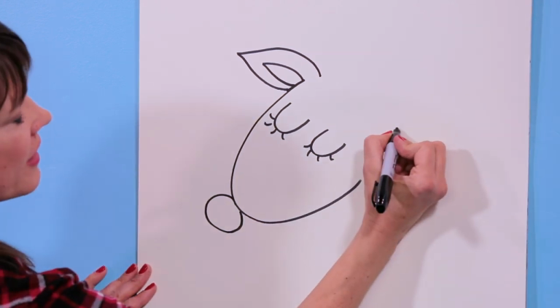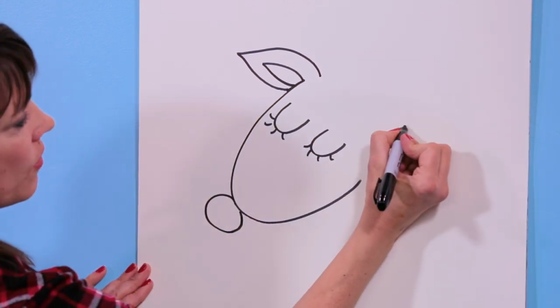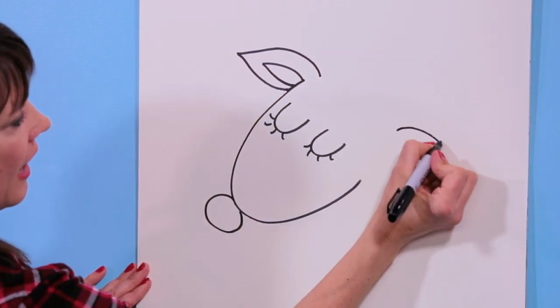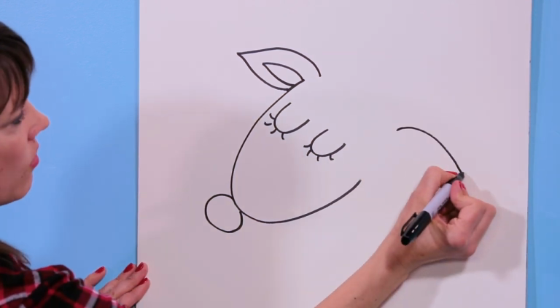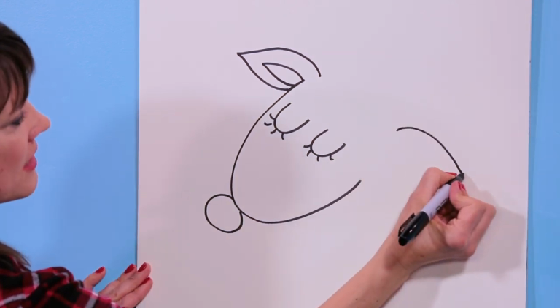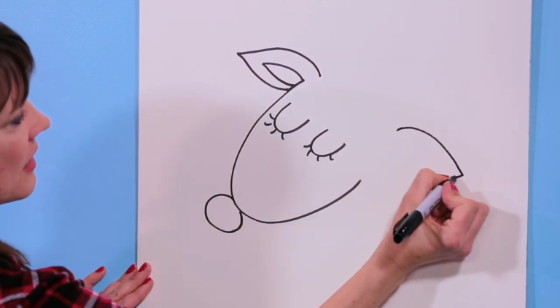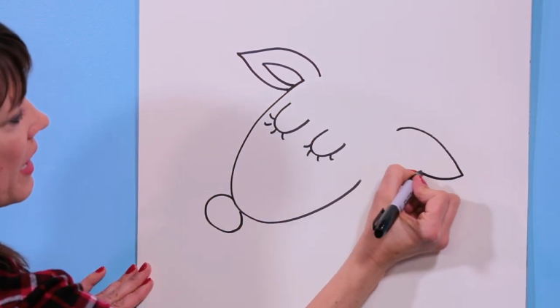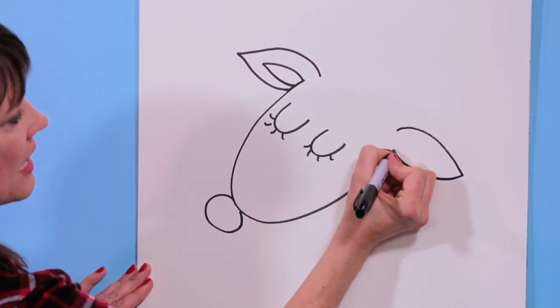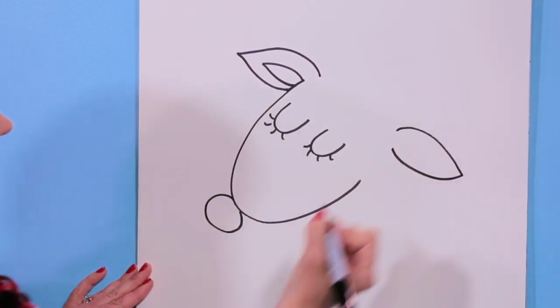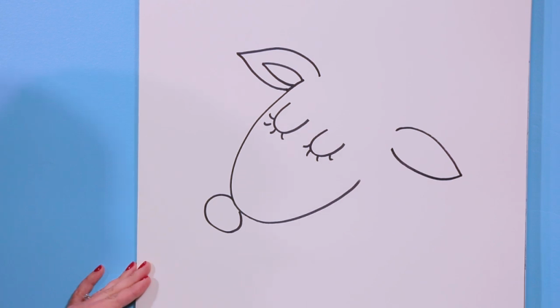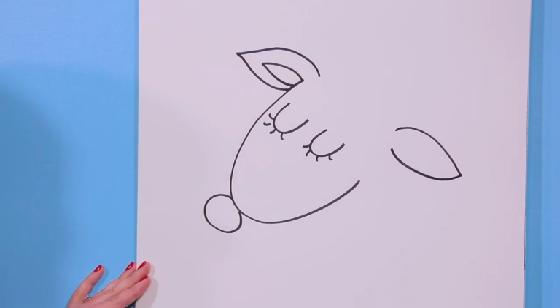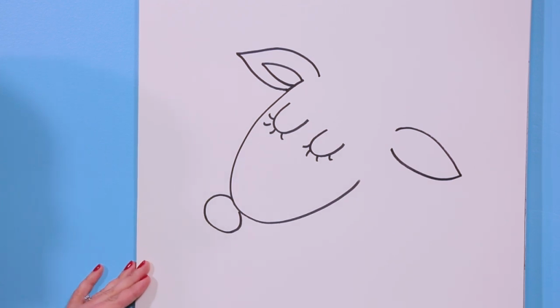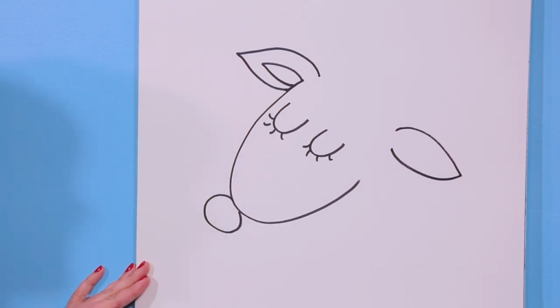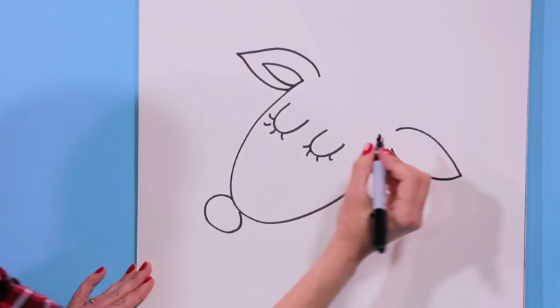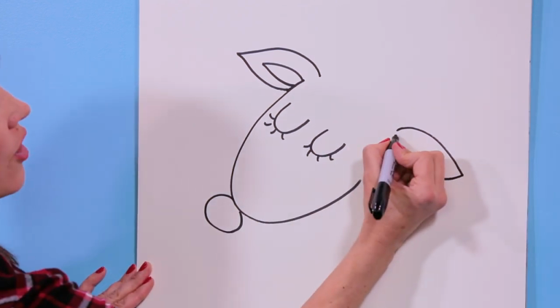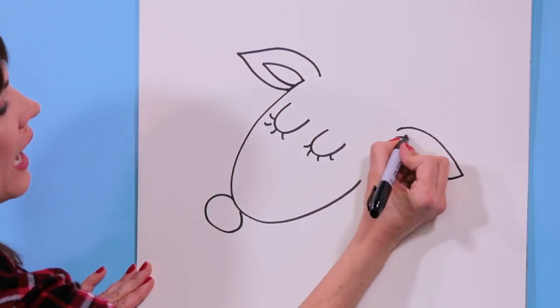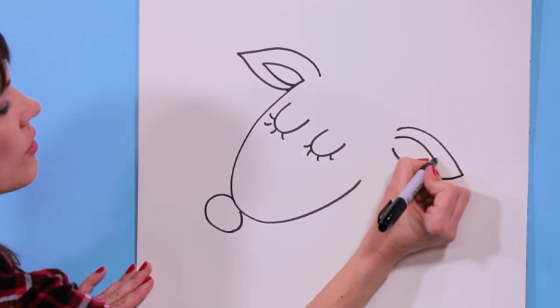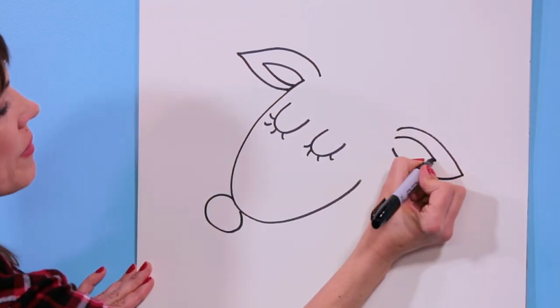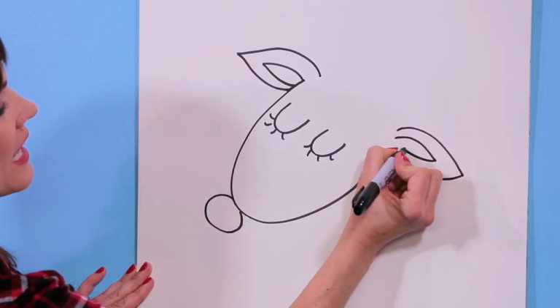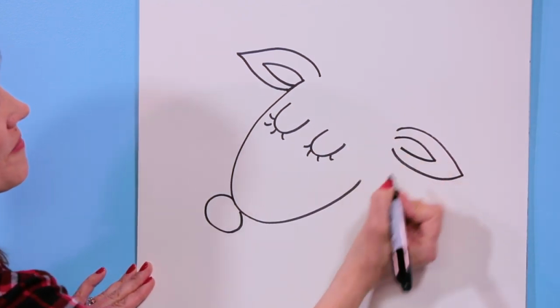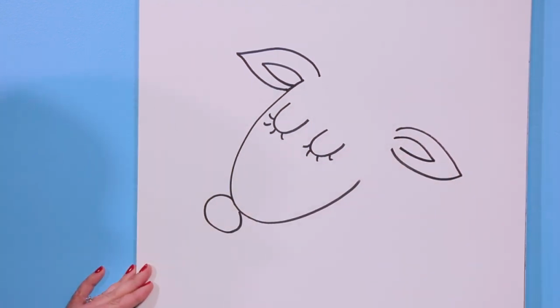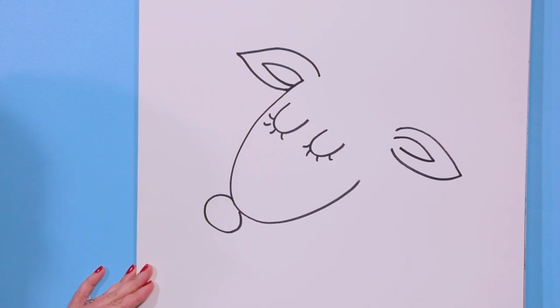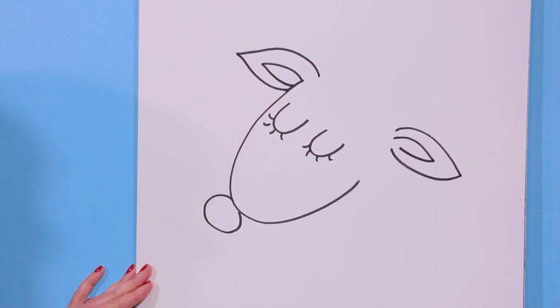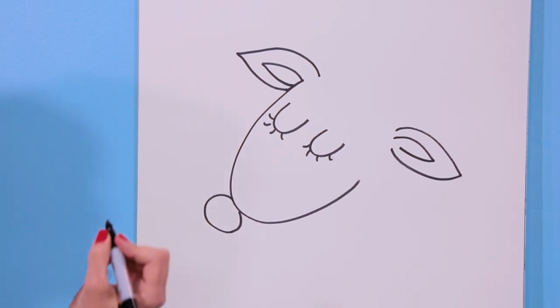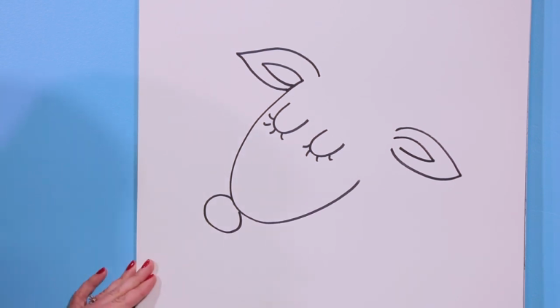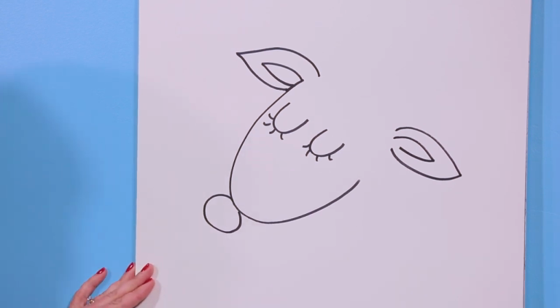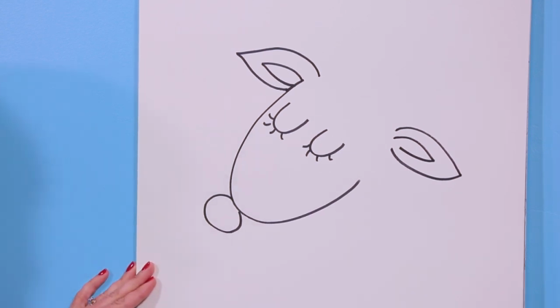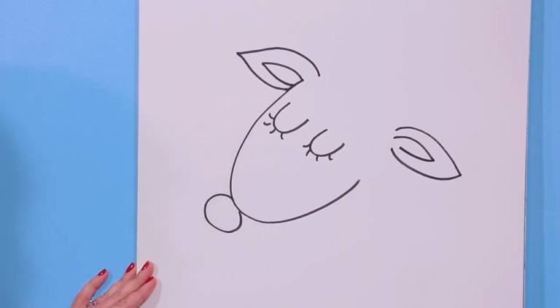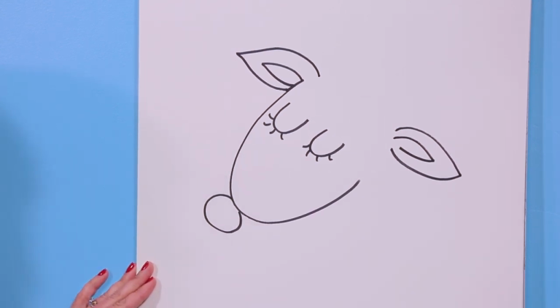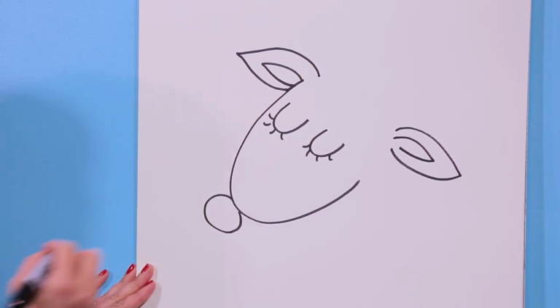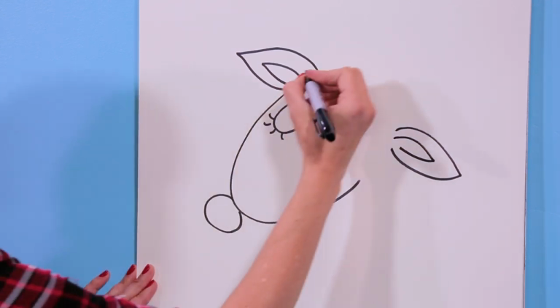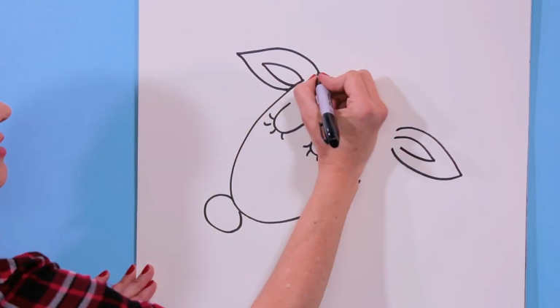Let's put the other ear right over here: go out and back in. Are you with me? And go out and back in. Now I'm just going to draw the top of the head — it's just a curved line between the ears, right here.